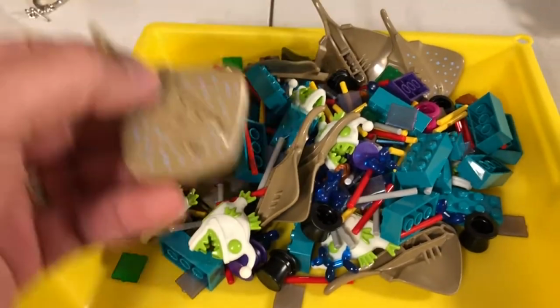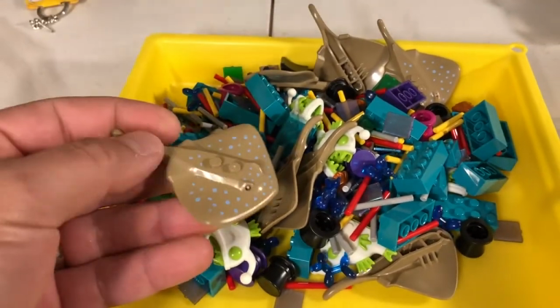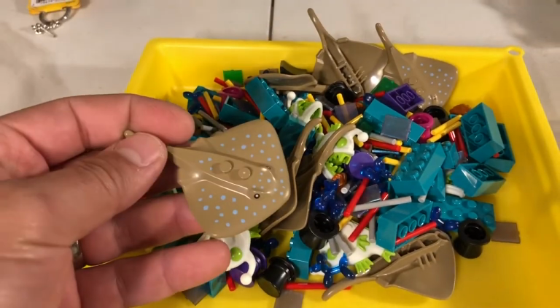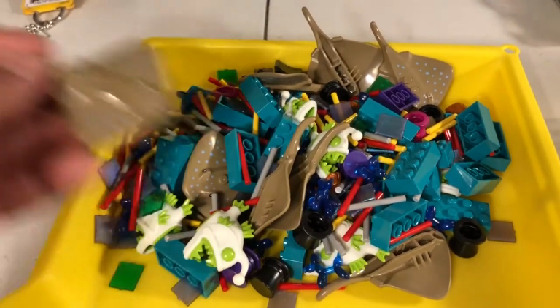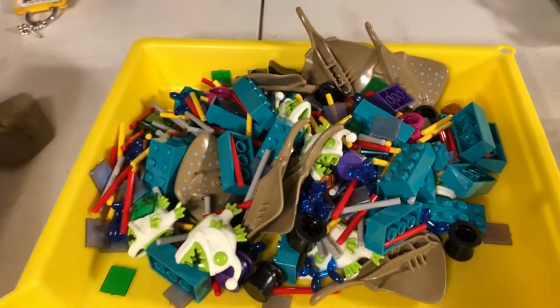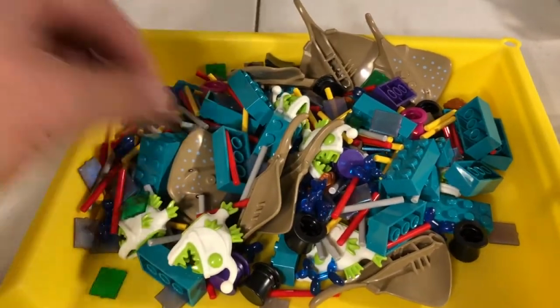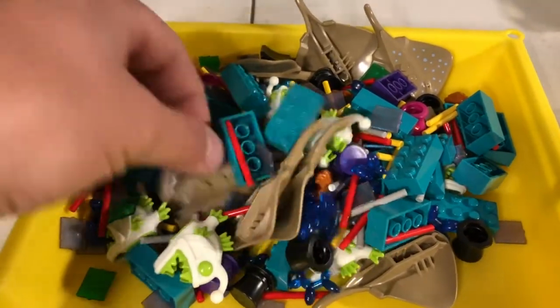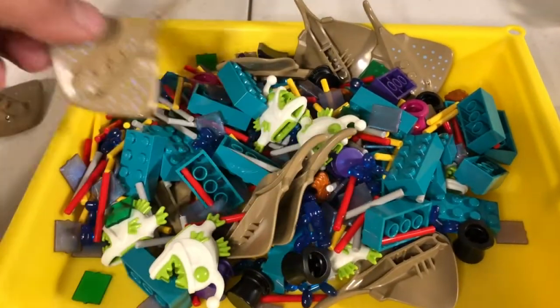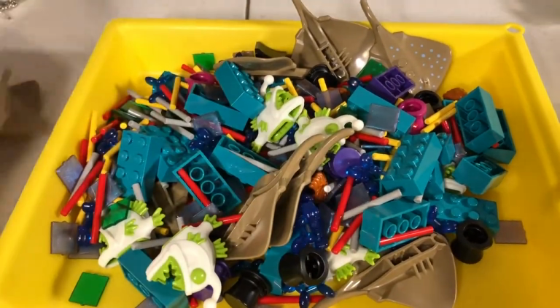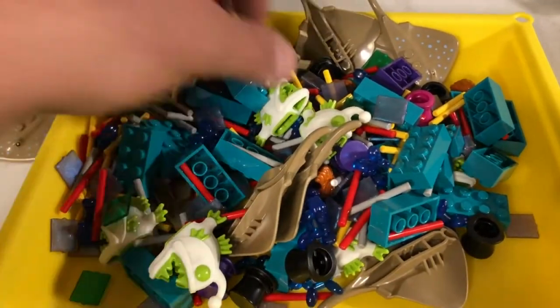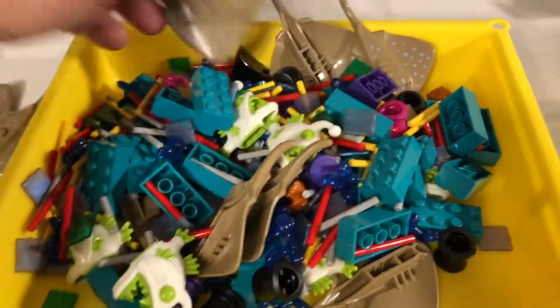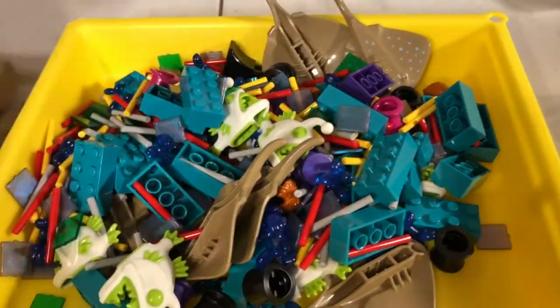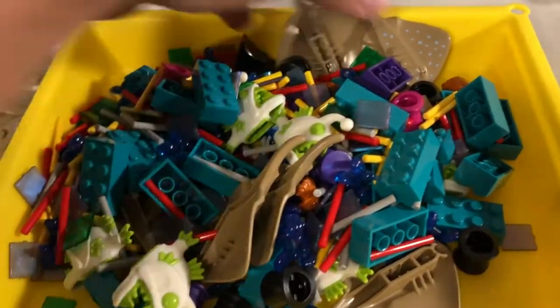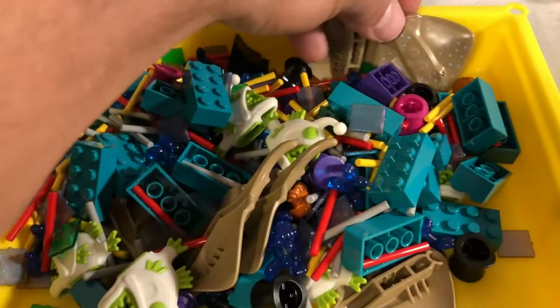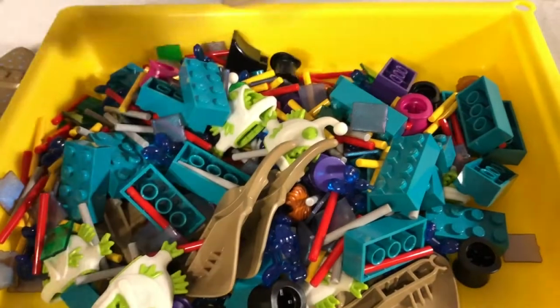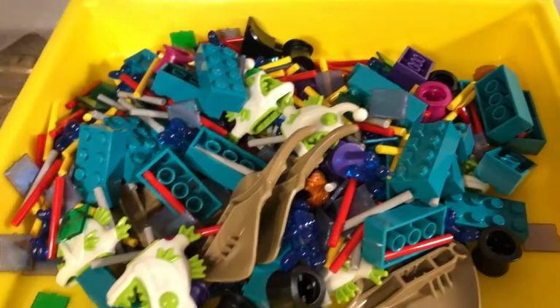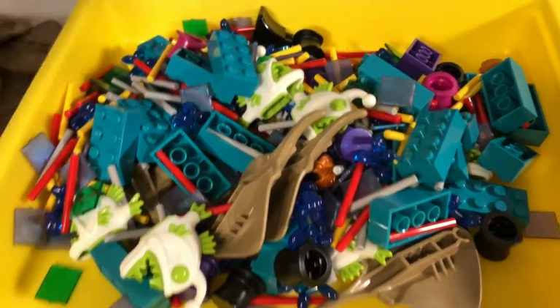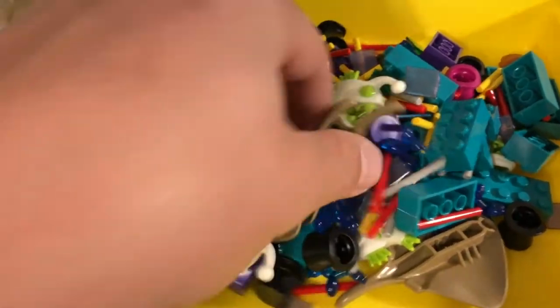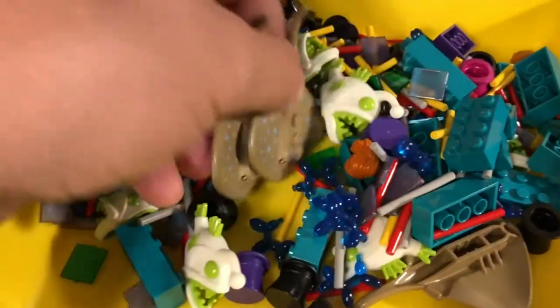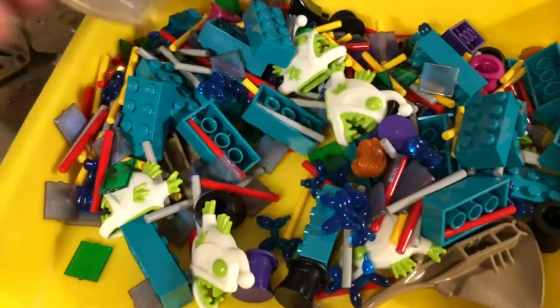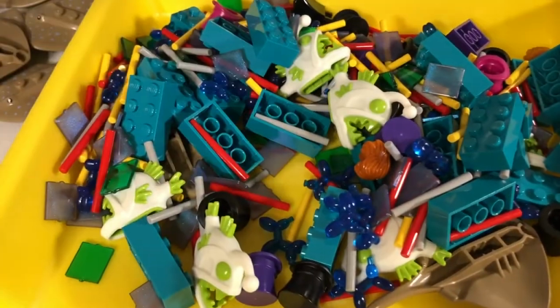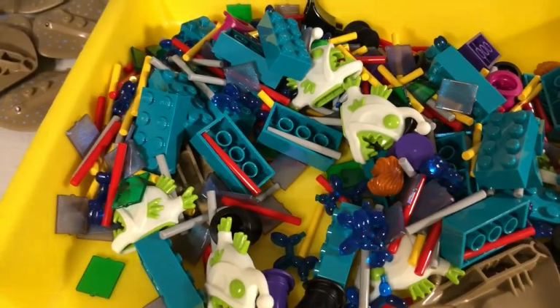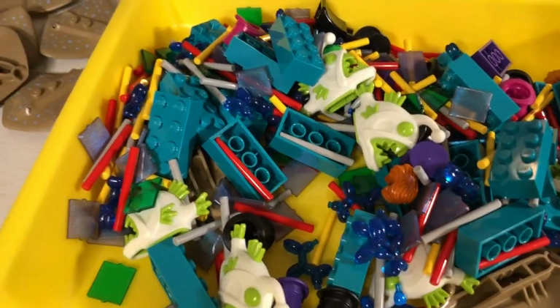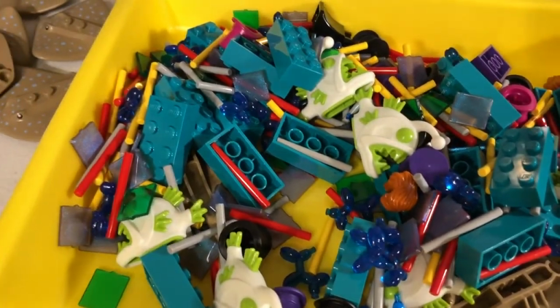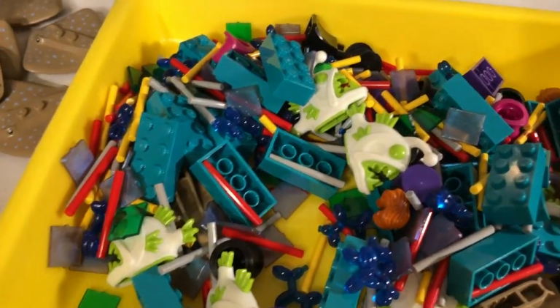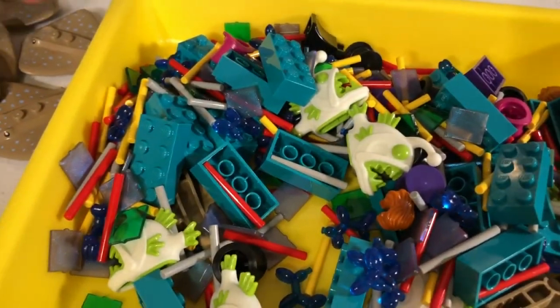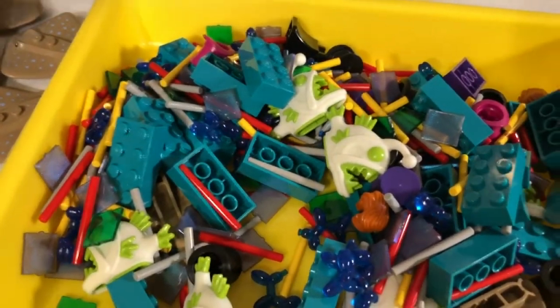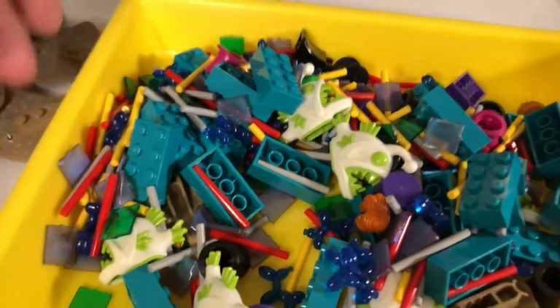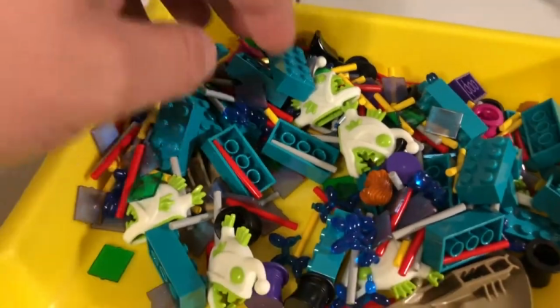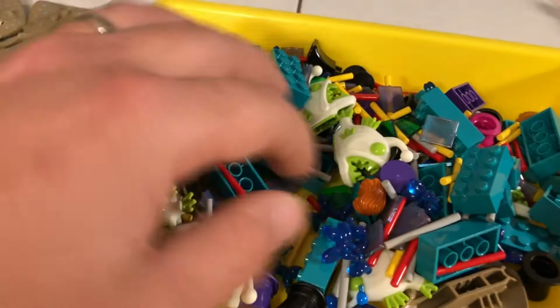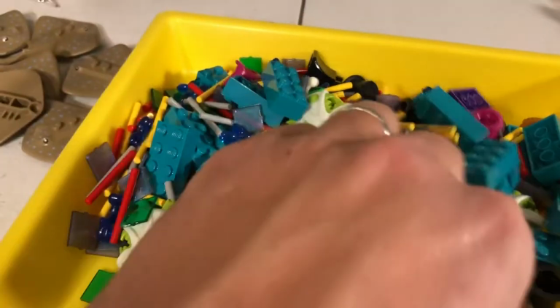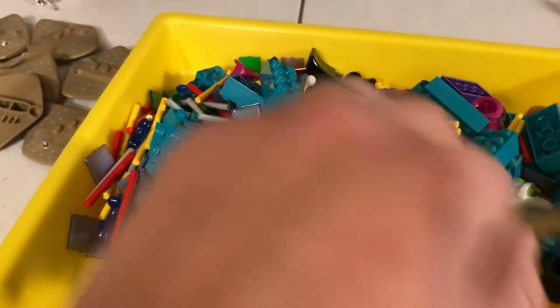And I got some more Stingrays. I got ten of those. One, two, three, four, five, six, seven, eight.